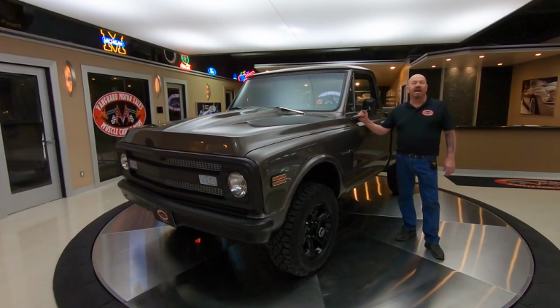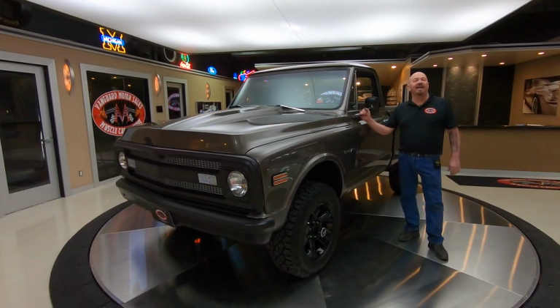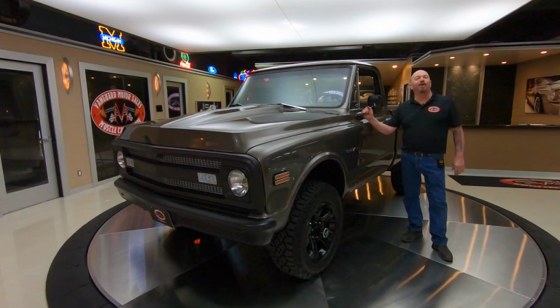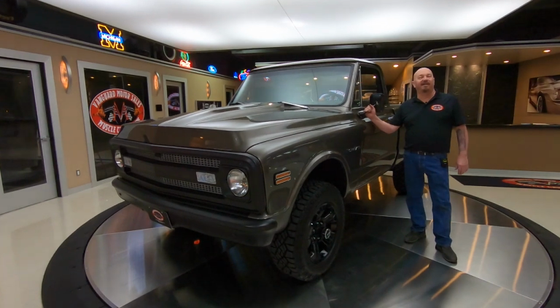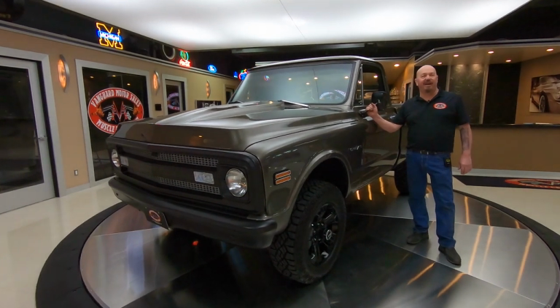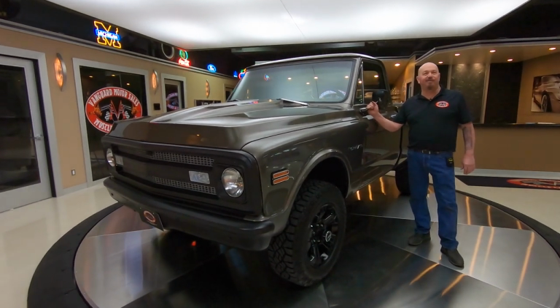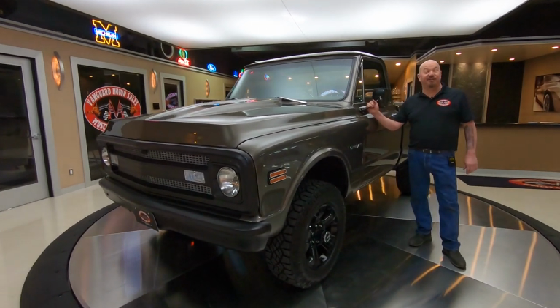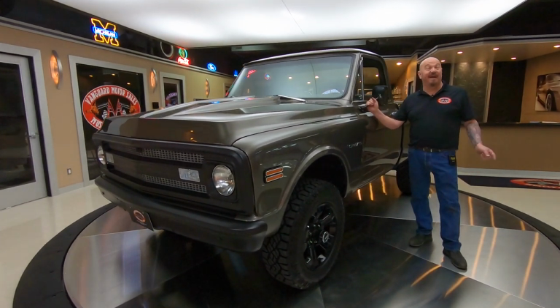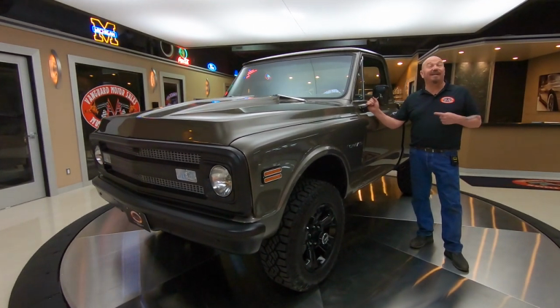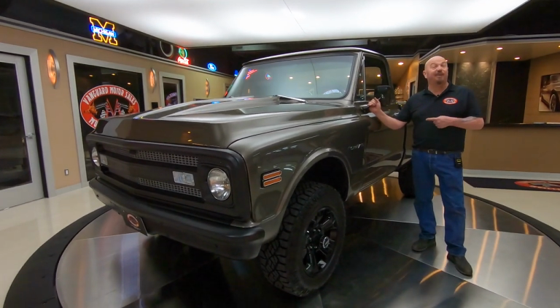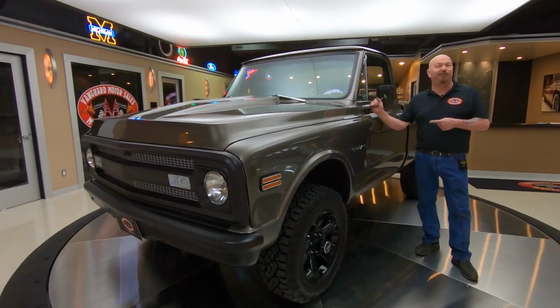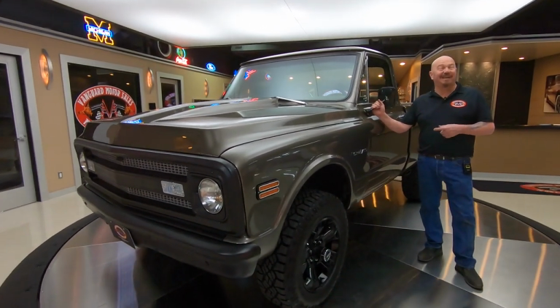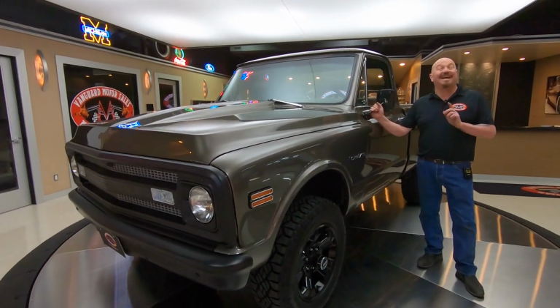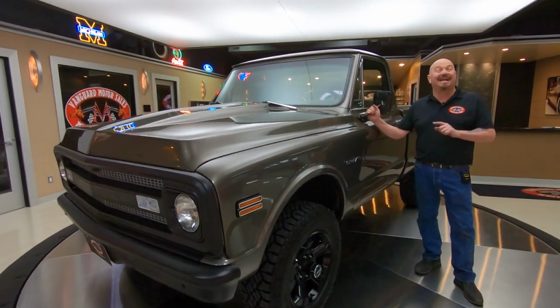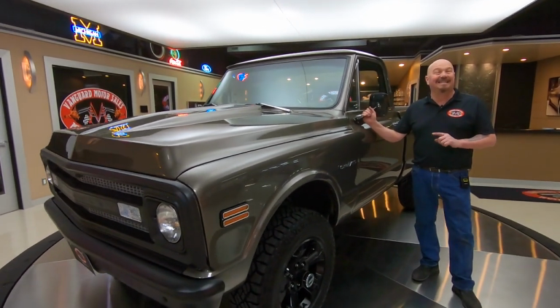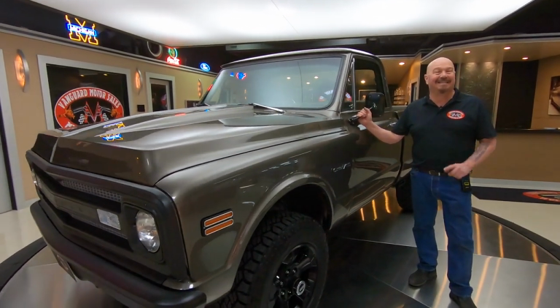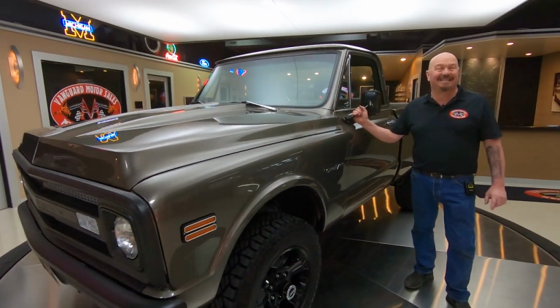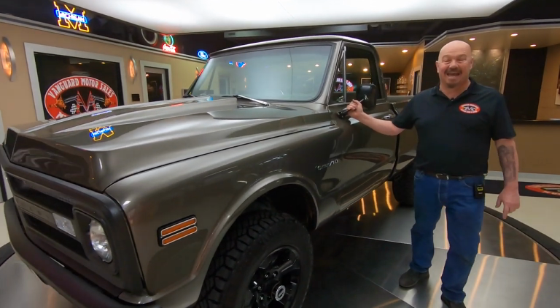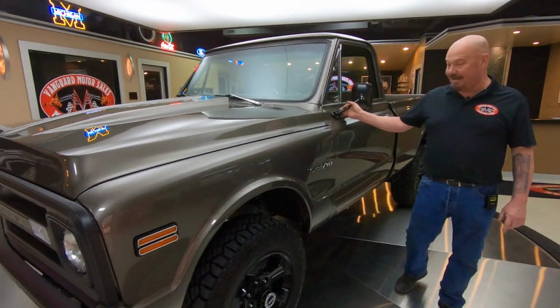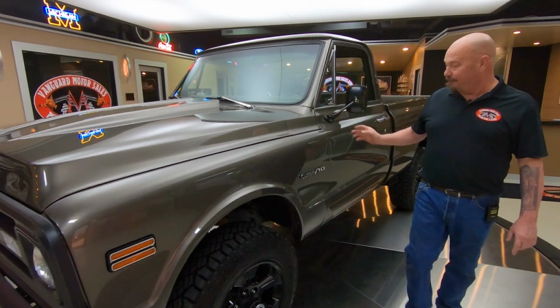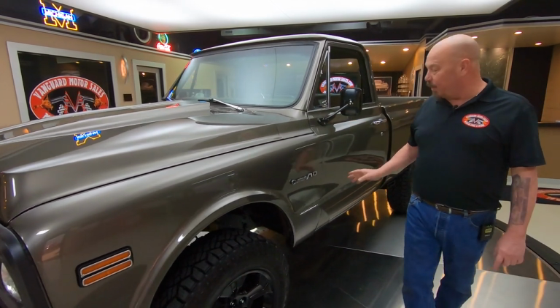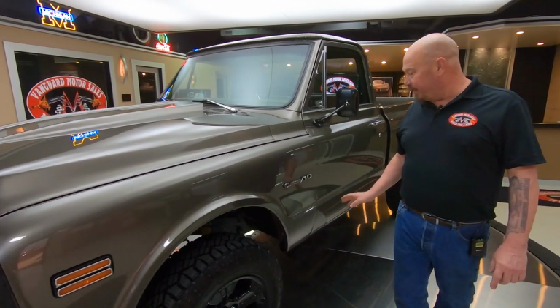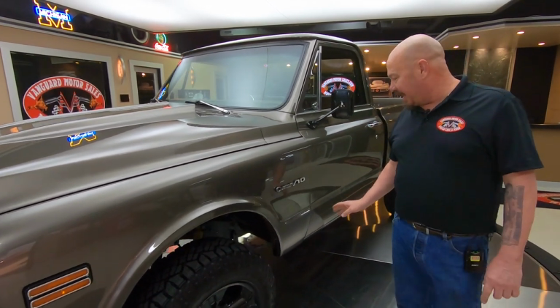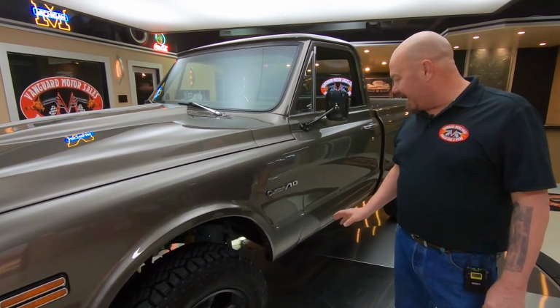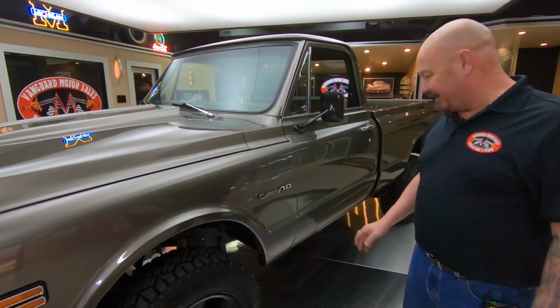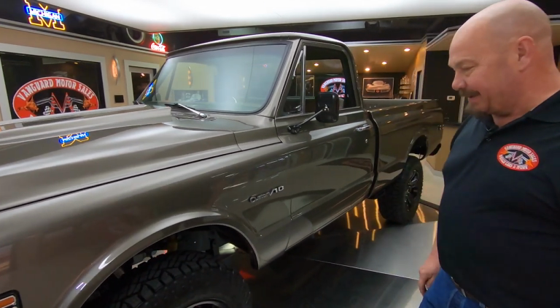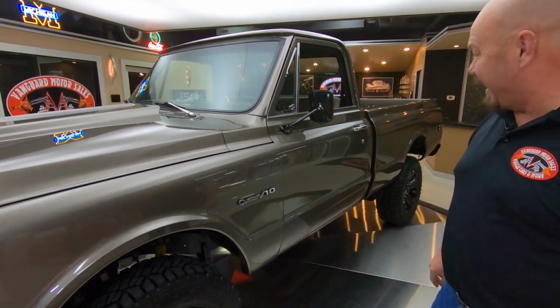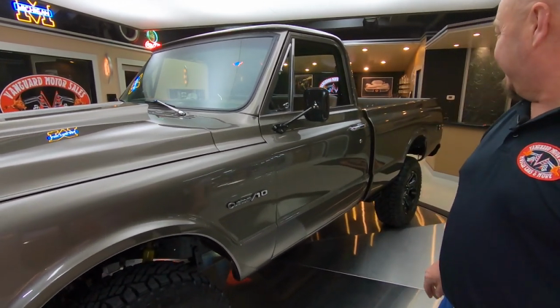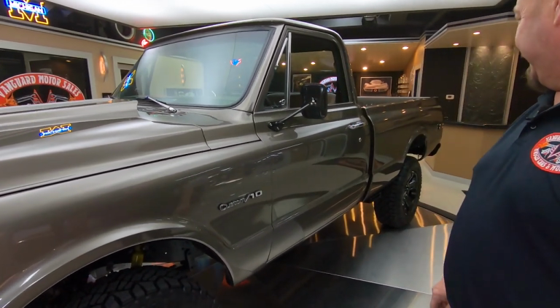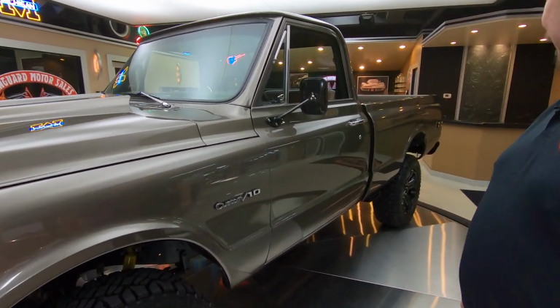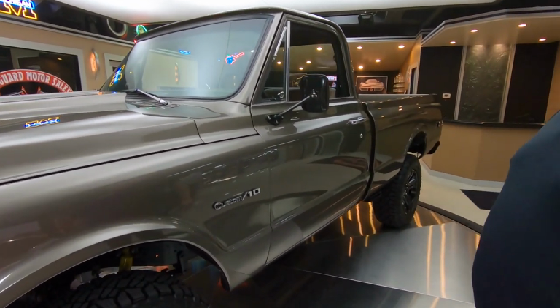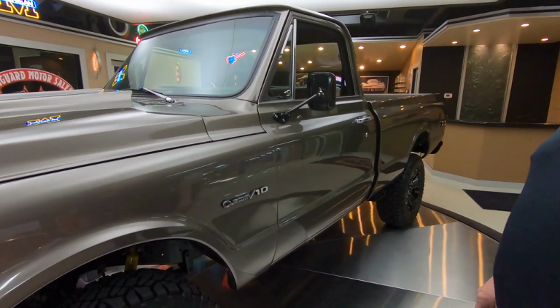Hey guys, welcome back to Vanguard Motor Sales. Man, I got a sweet one for you today — 1969 four-wheel drive. Man, this thing is sweet.